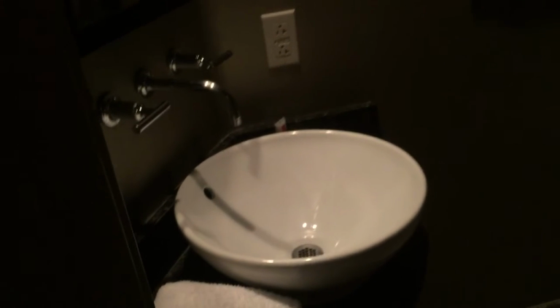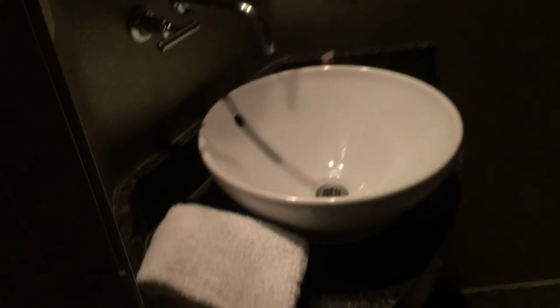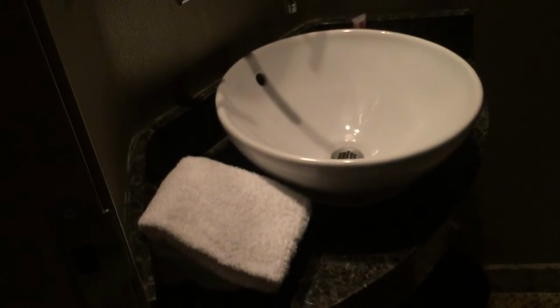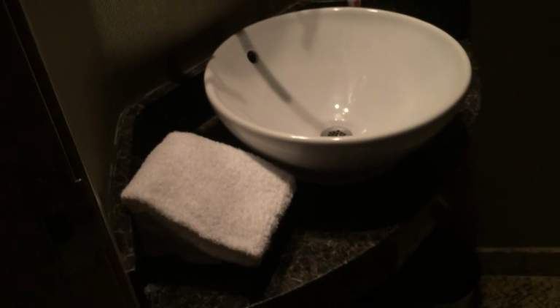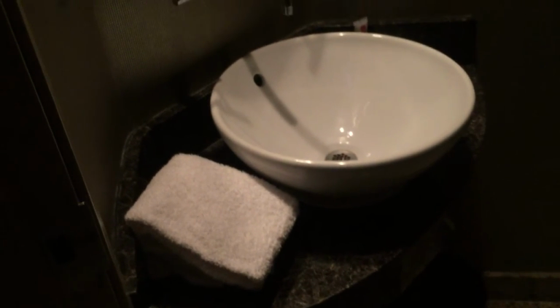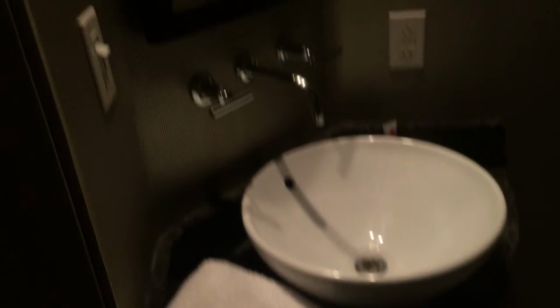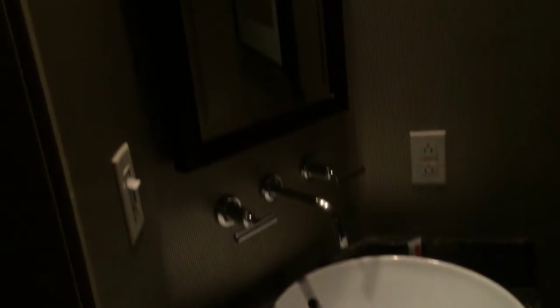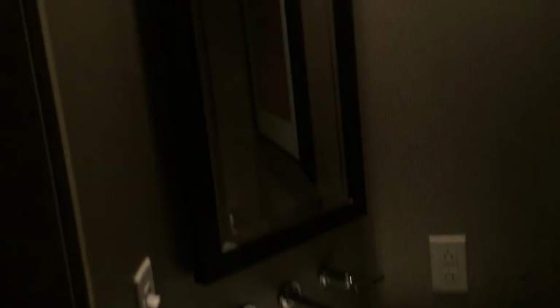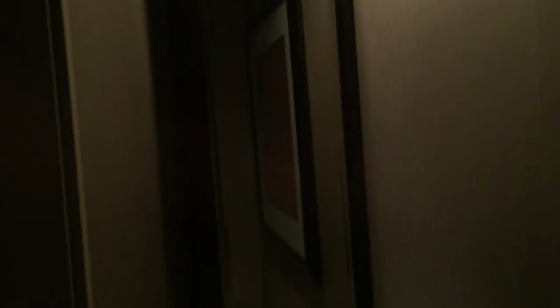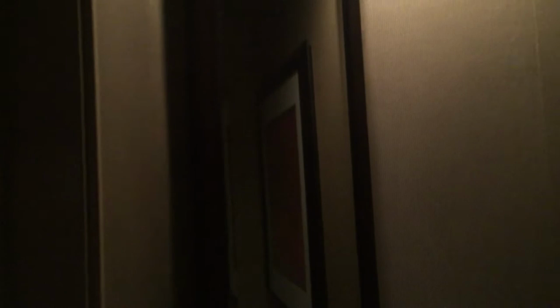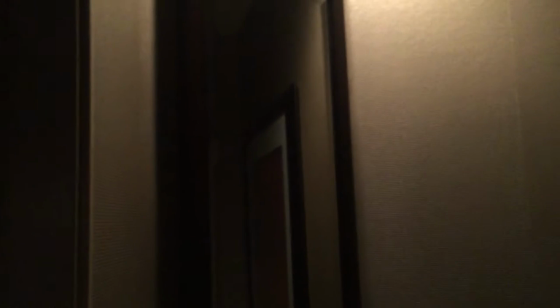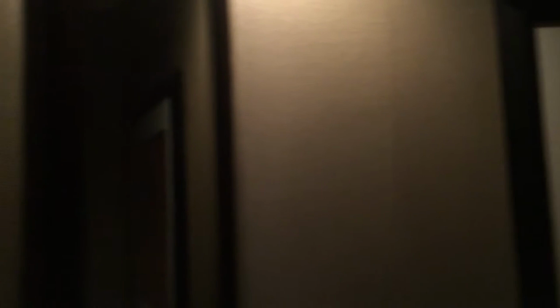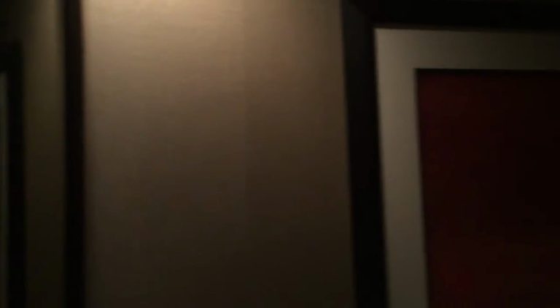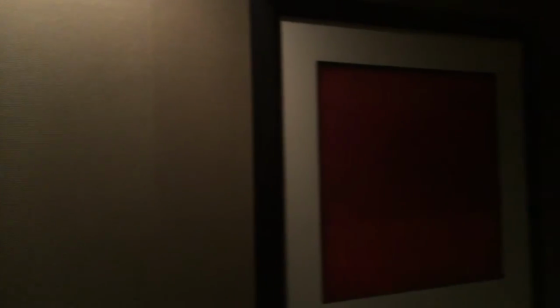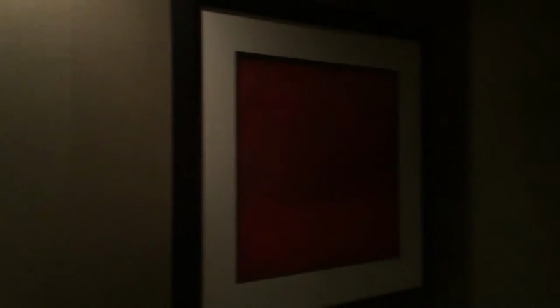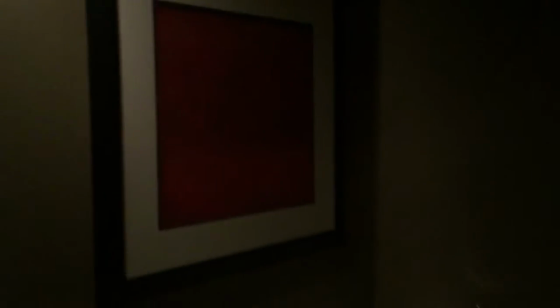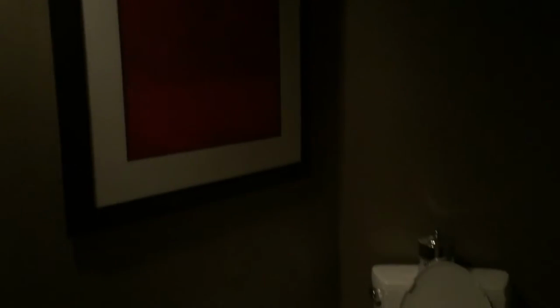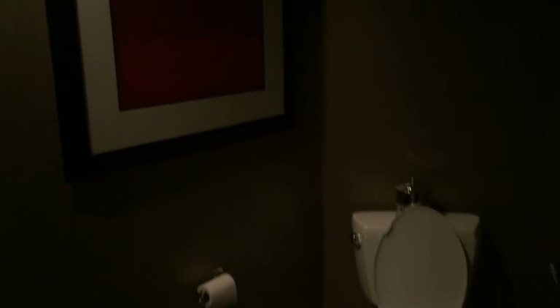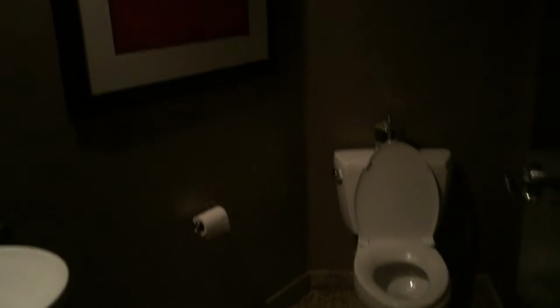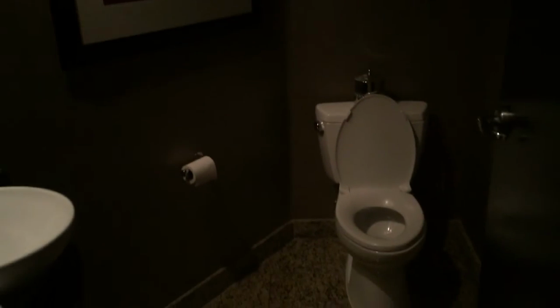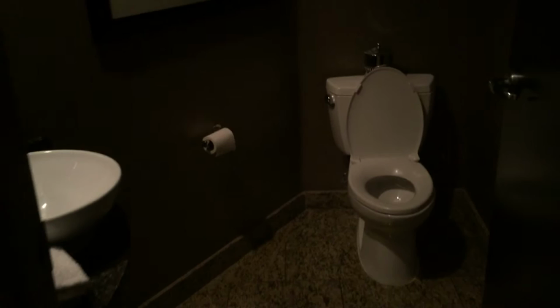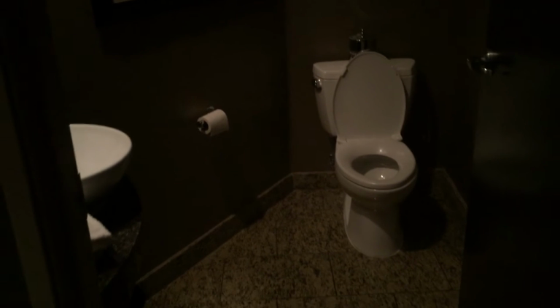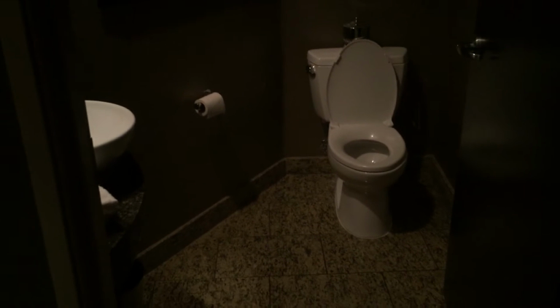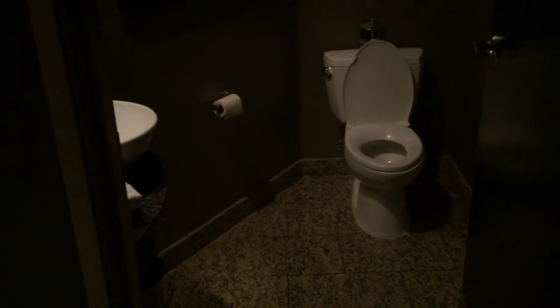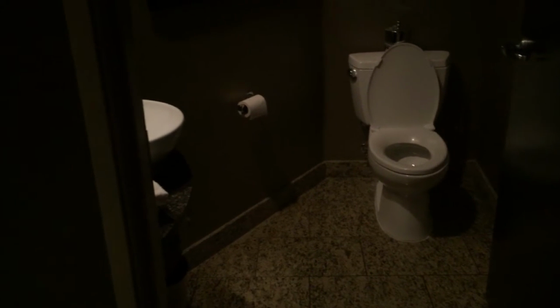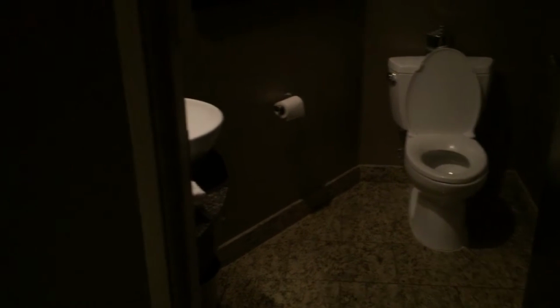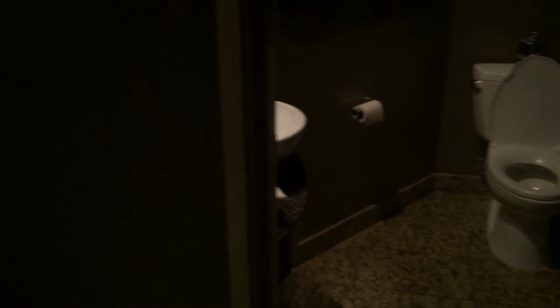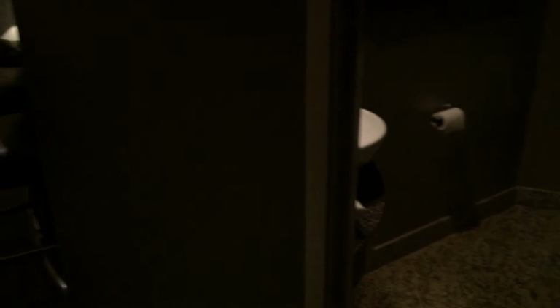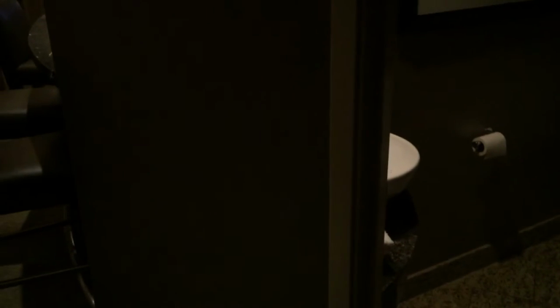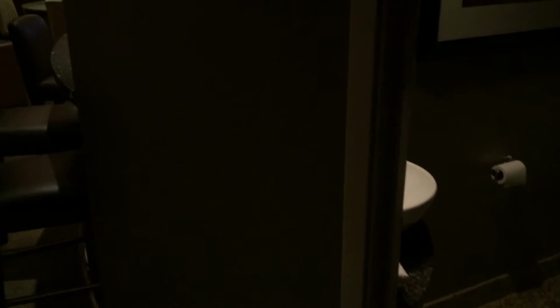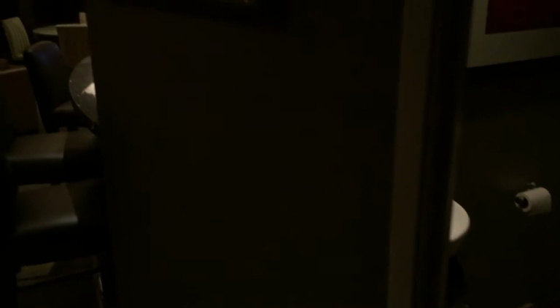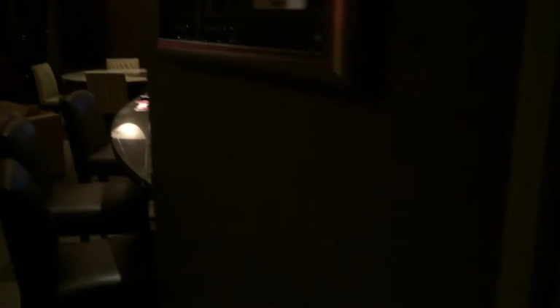It's a guest bathroom. Pretty nice for a guest bathroom — it's better than my bathroom.